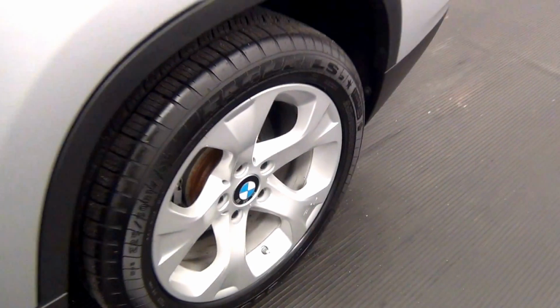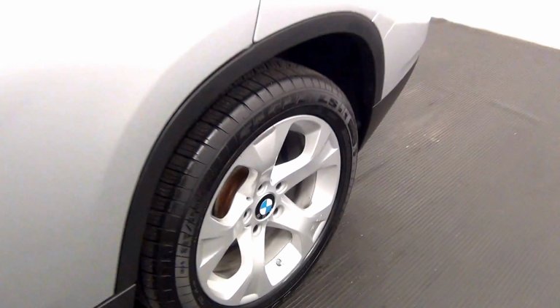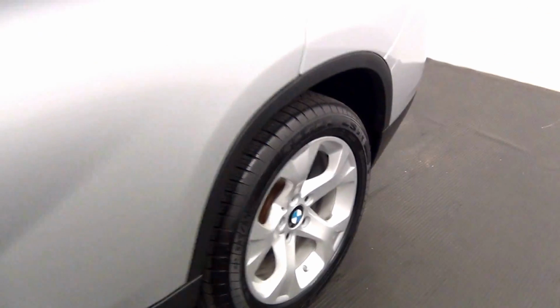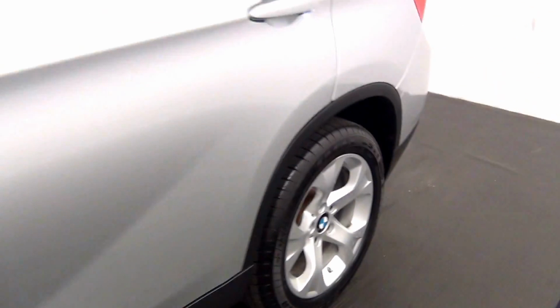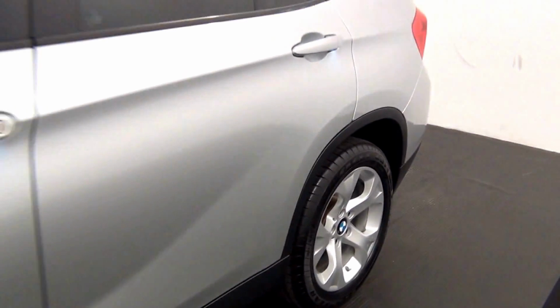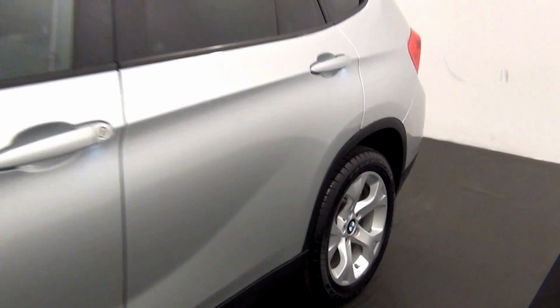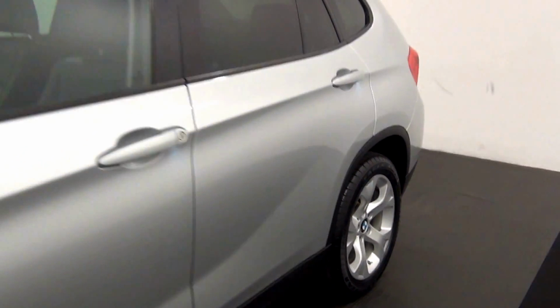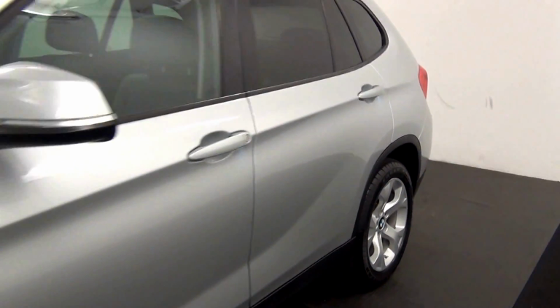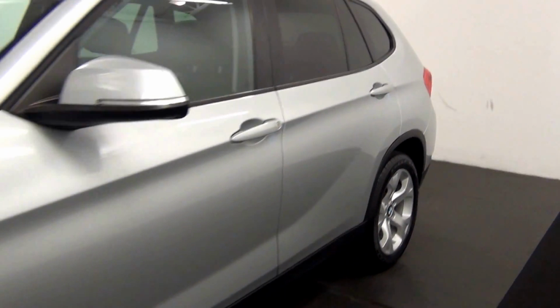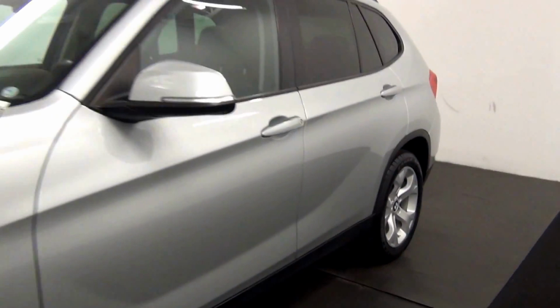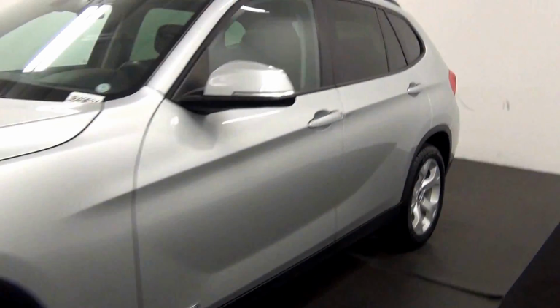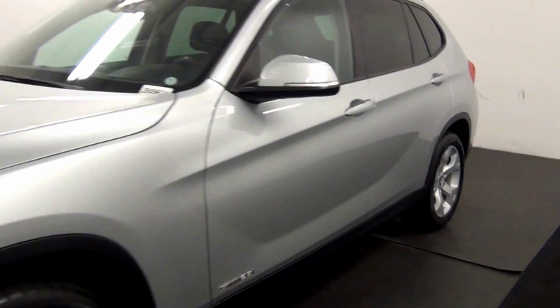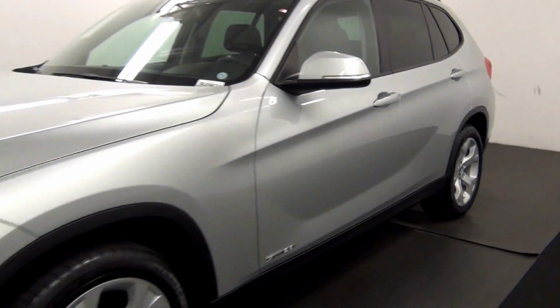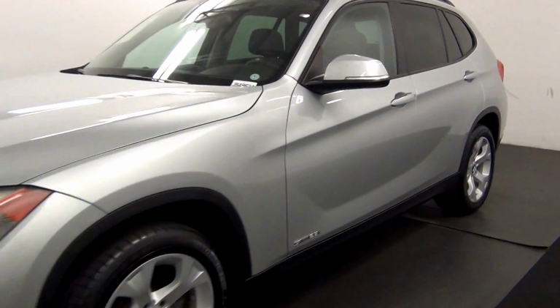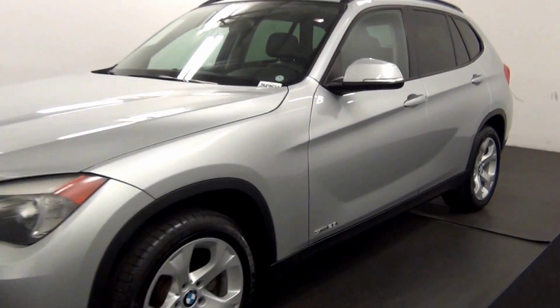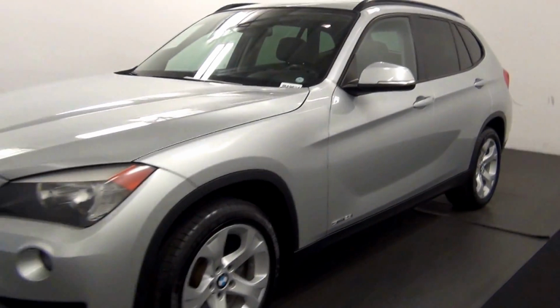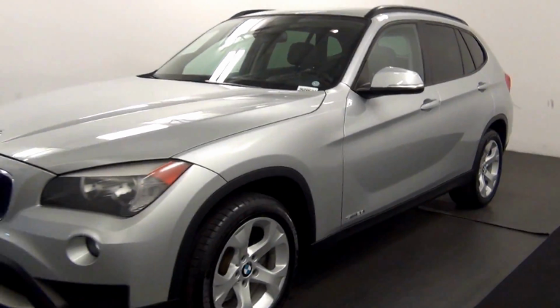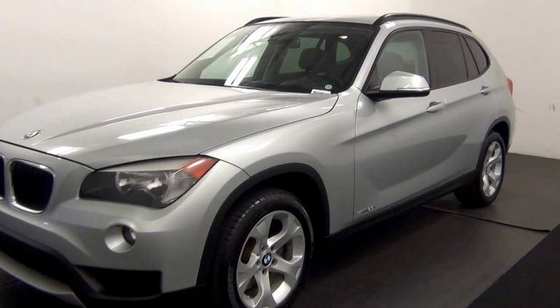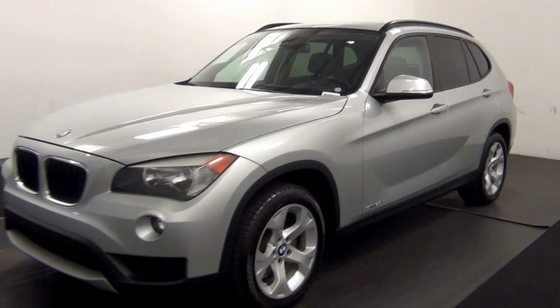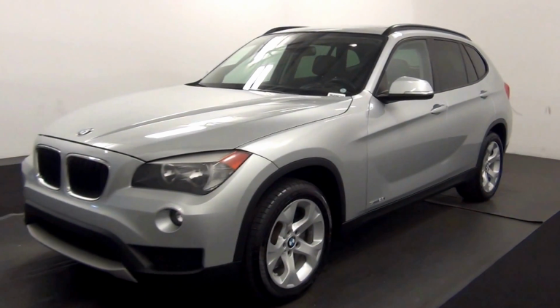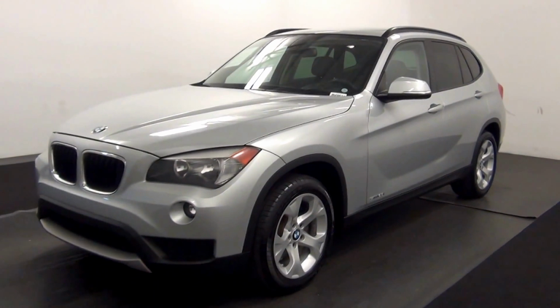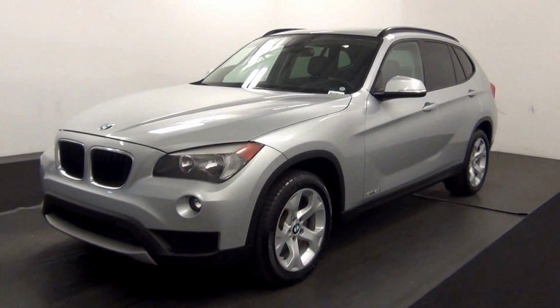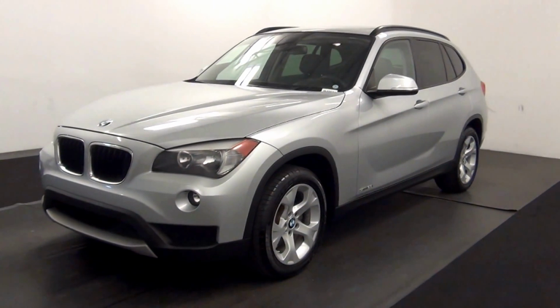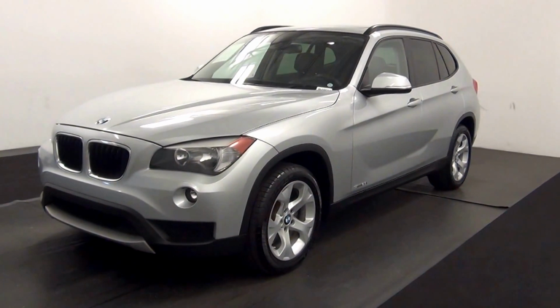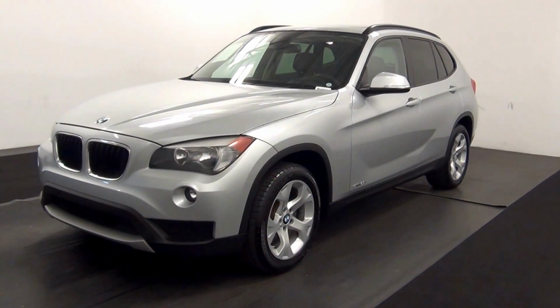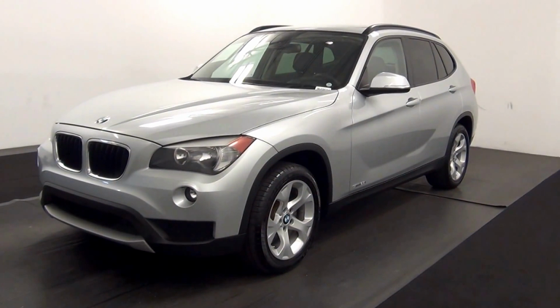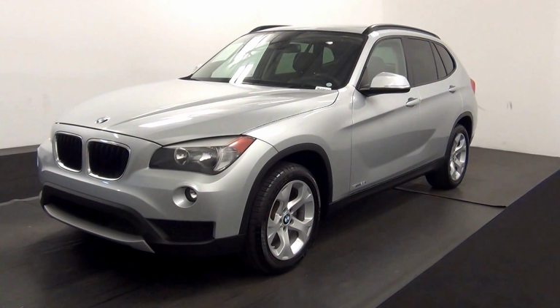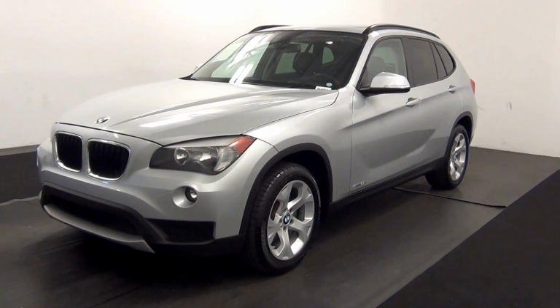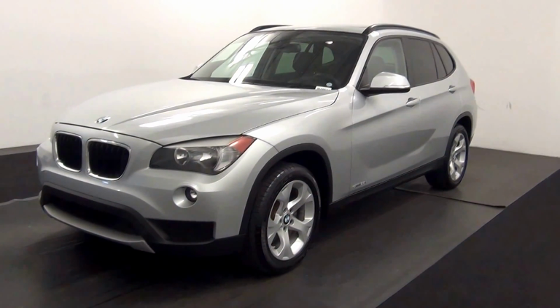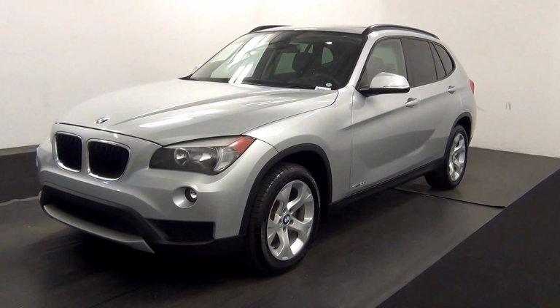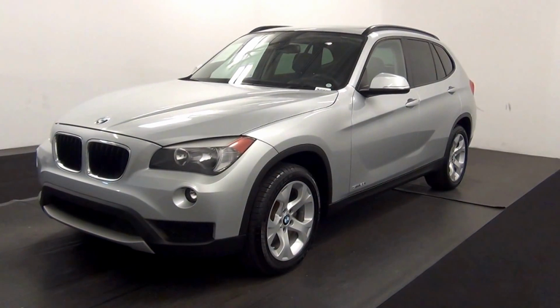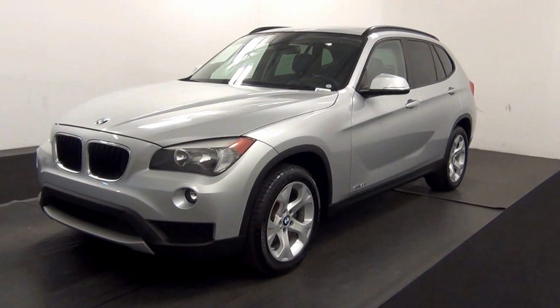And that will end the walk around the 2013 BMW X1. Thank you for choosing Kennedy.